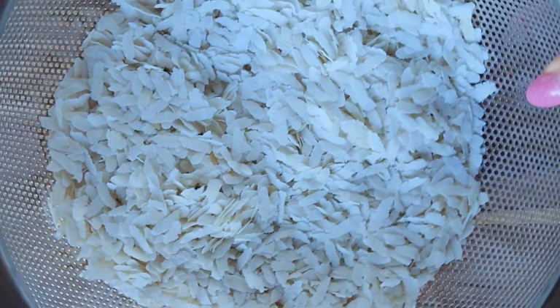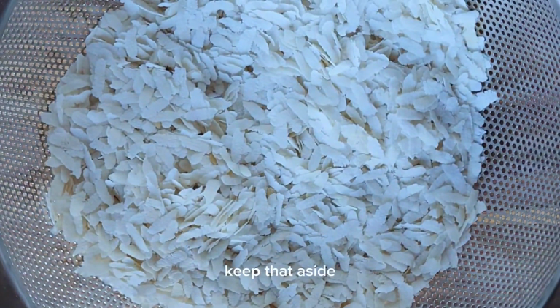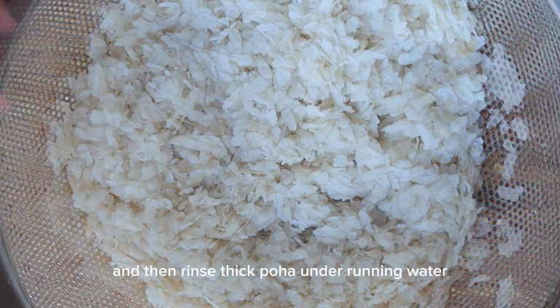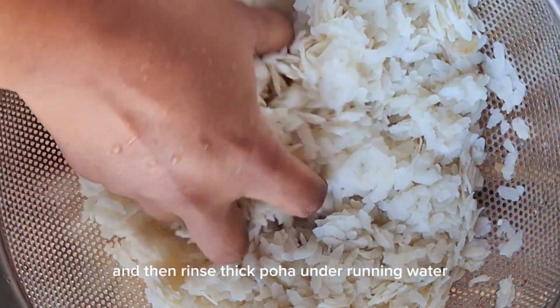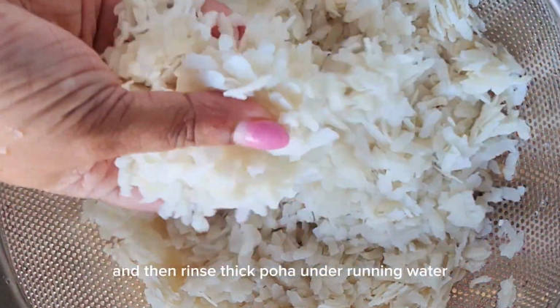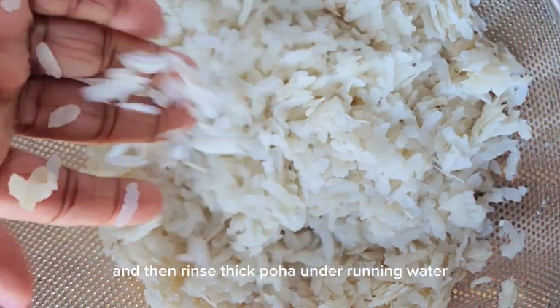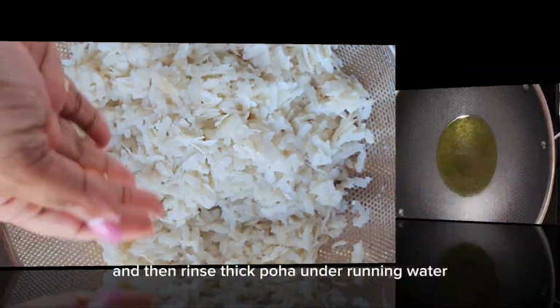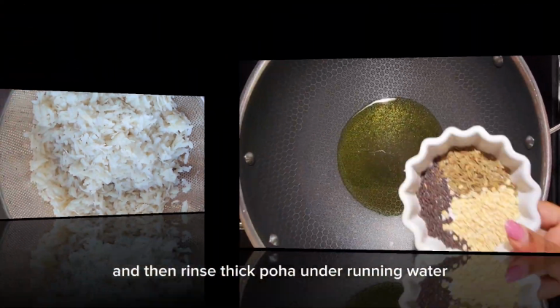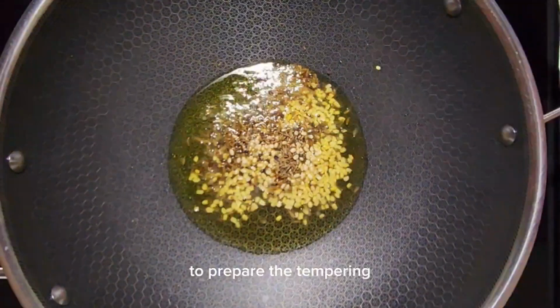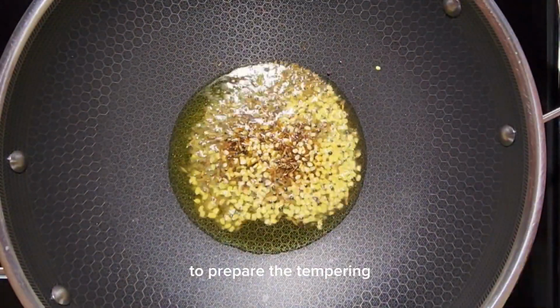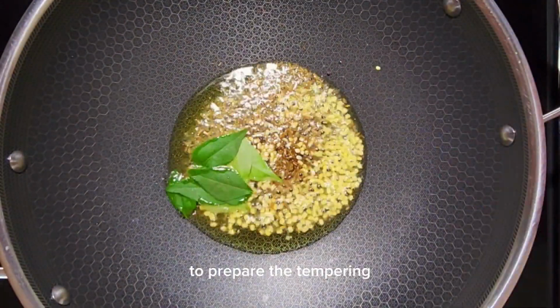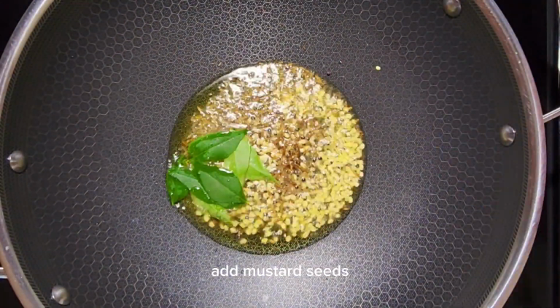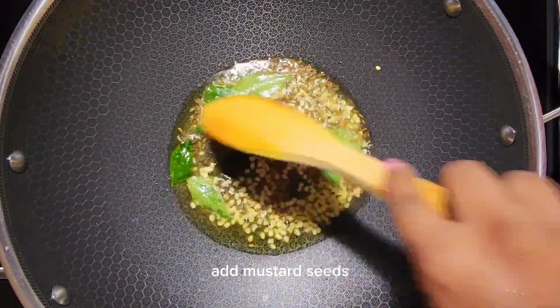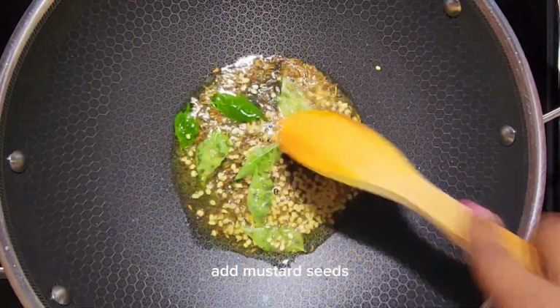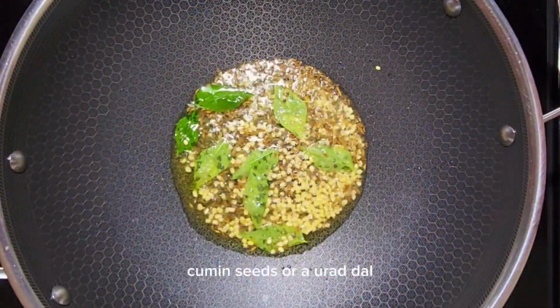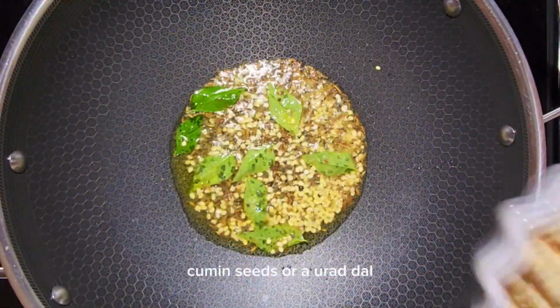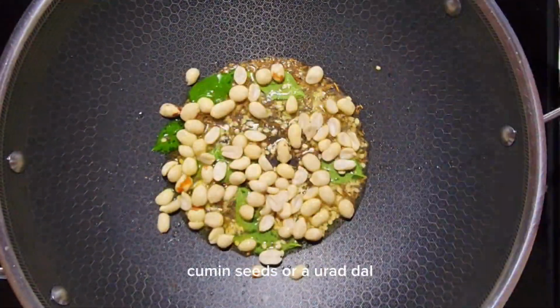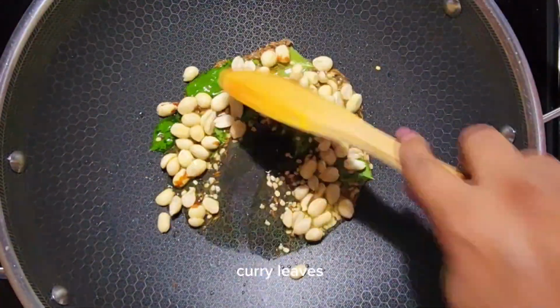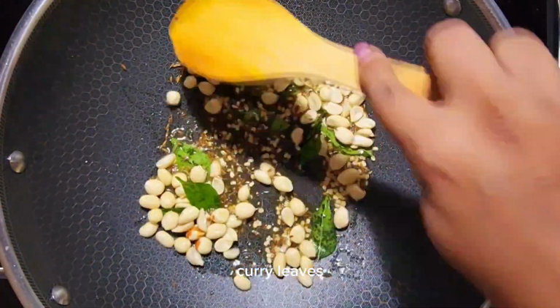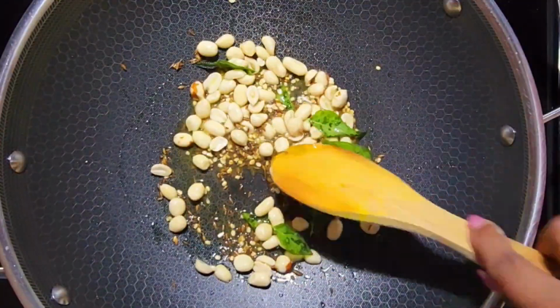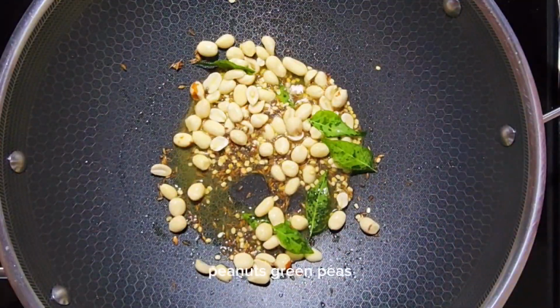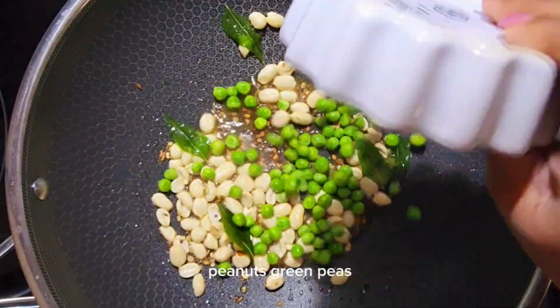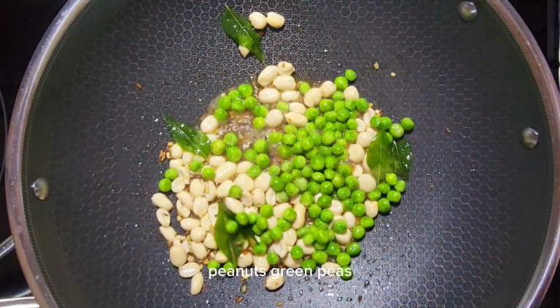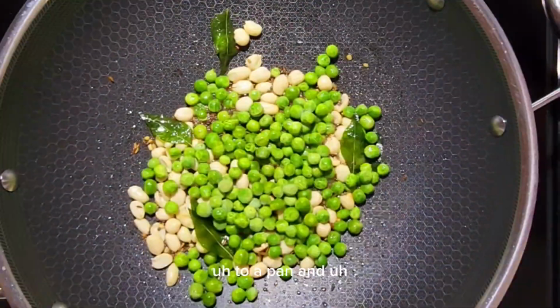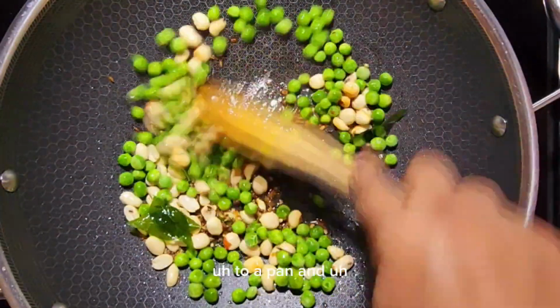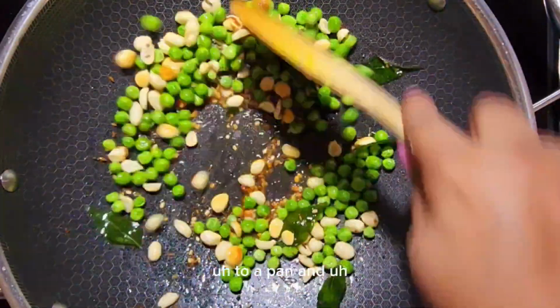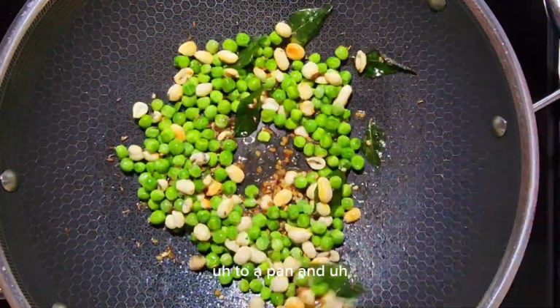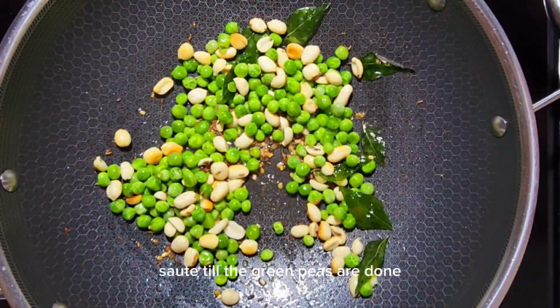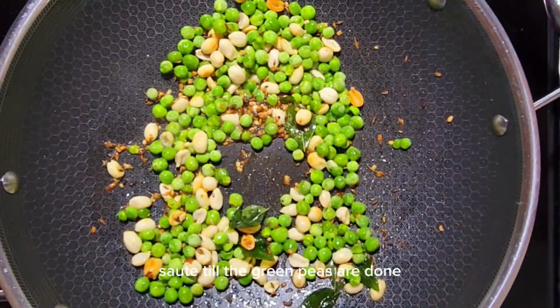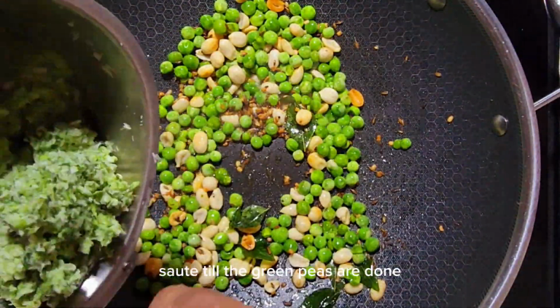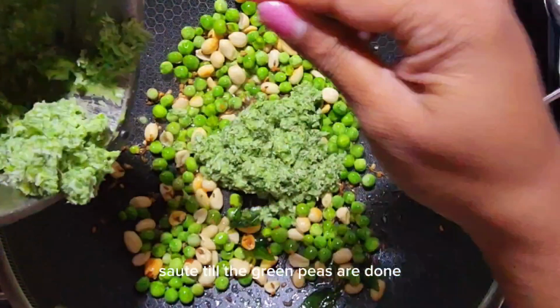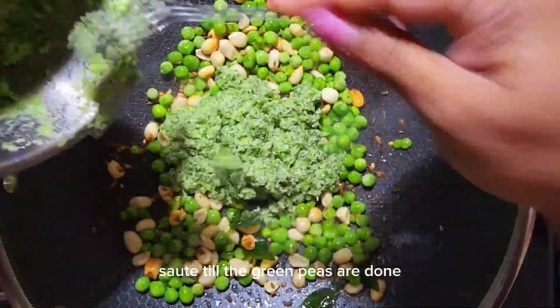Keep that aside and then rinse thick poha under running water. To prepare the tempering, add mustard seeds, cumin seeds, urad dal, curry leaves, peanuts, and green peas to a pan and sauté till the green peas are done.